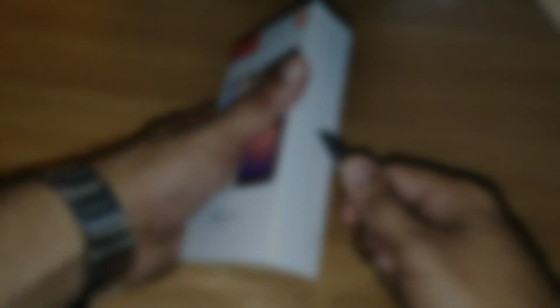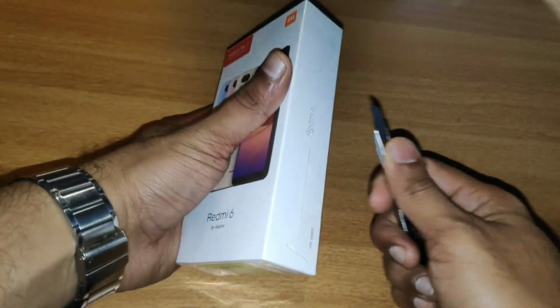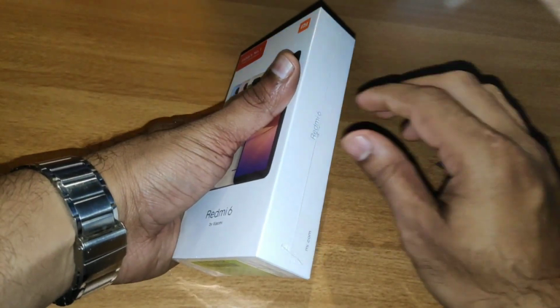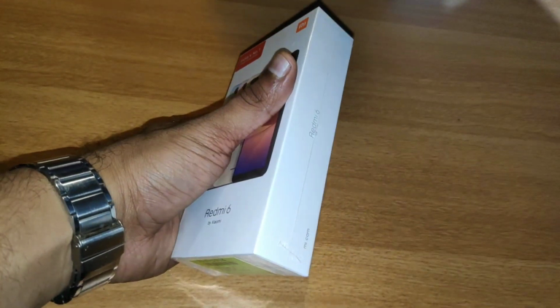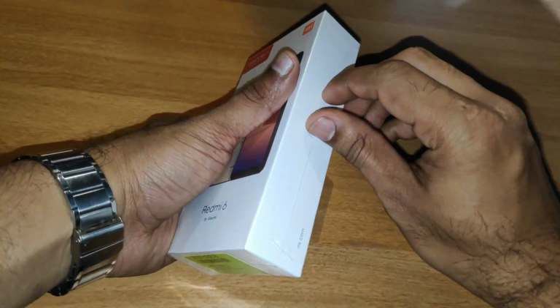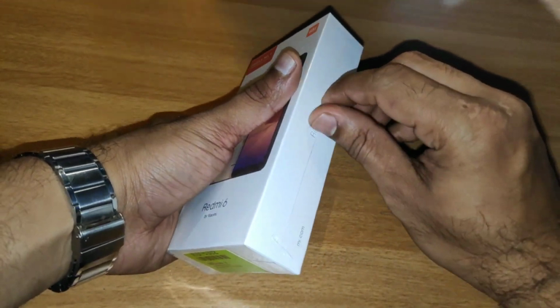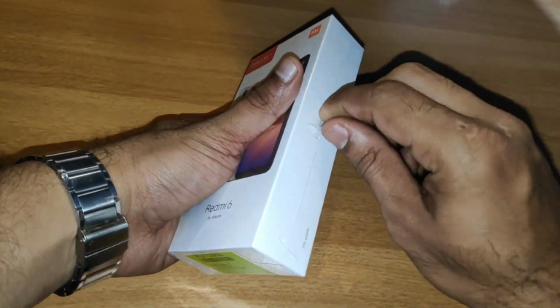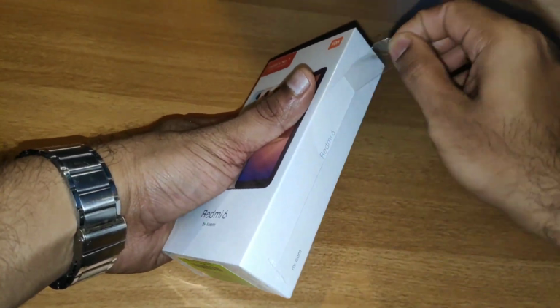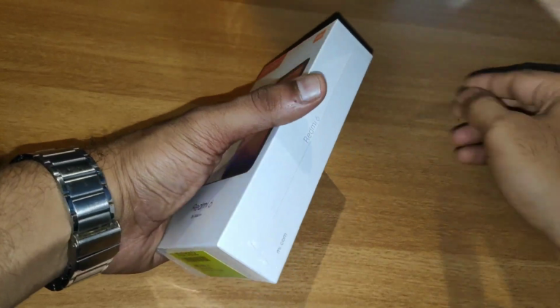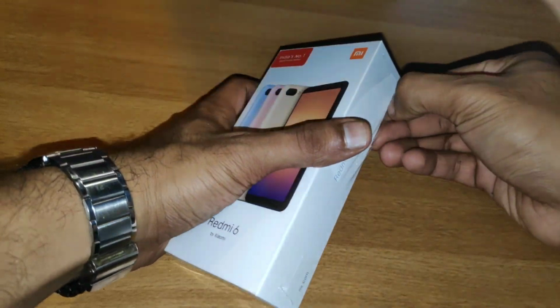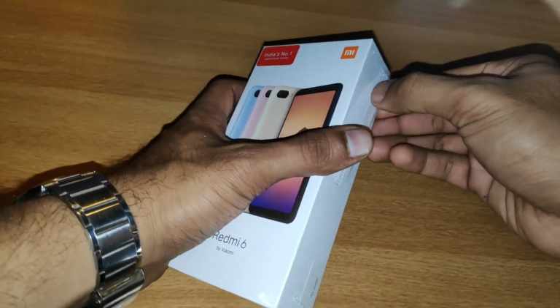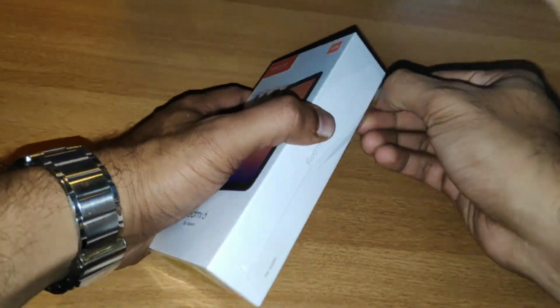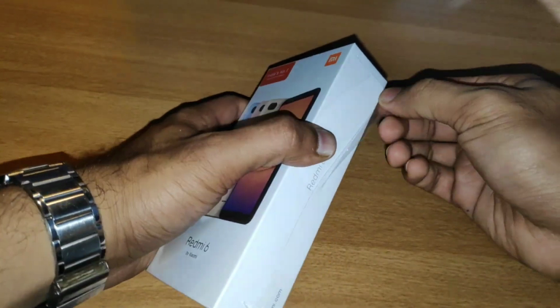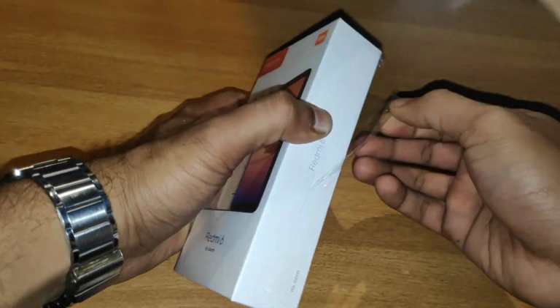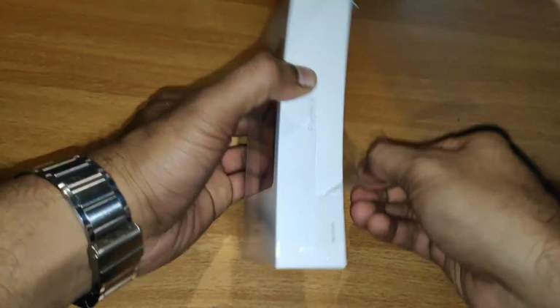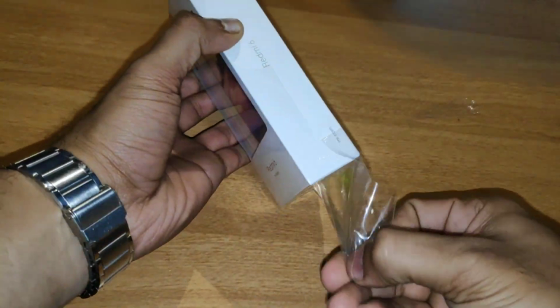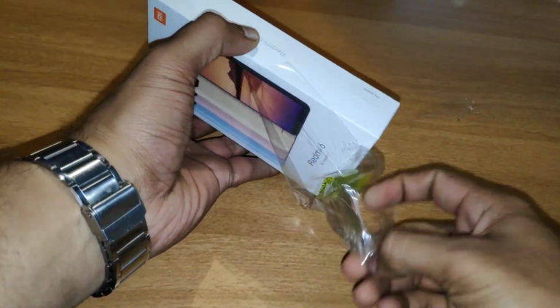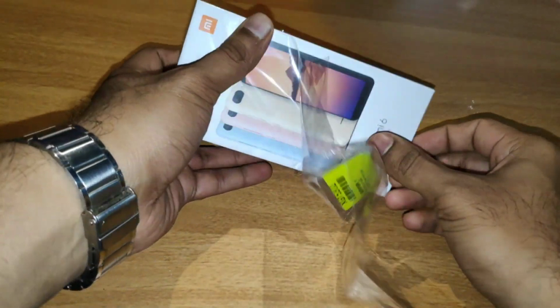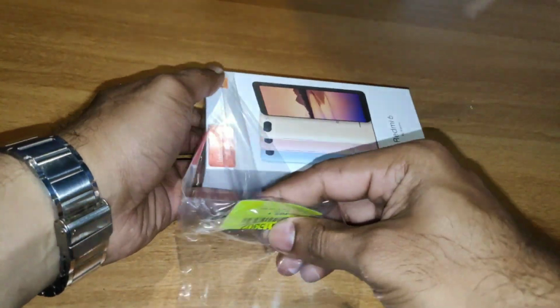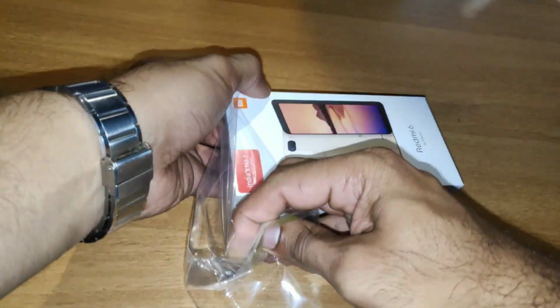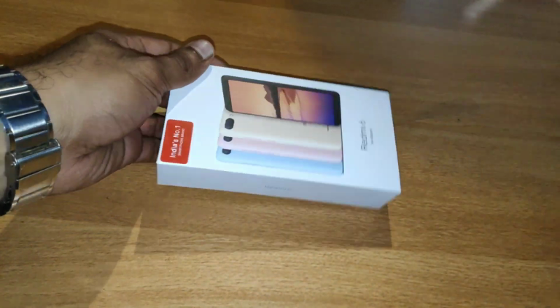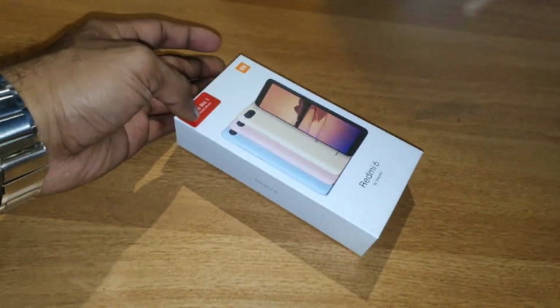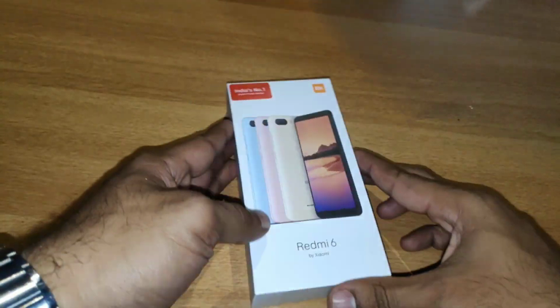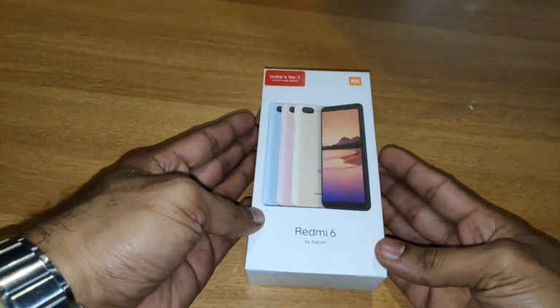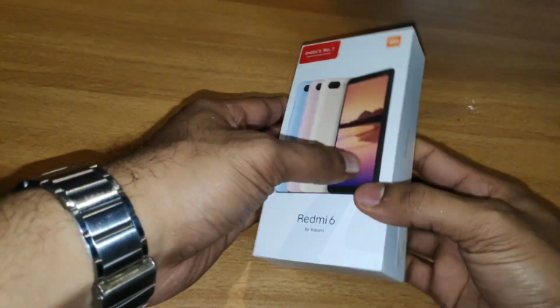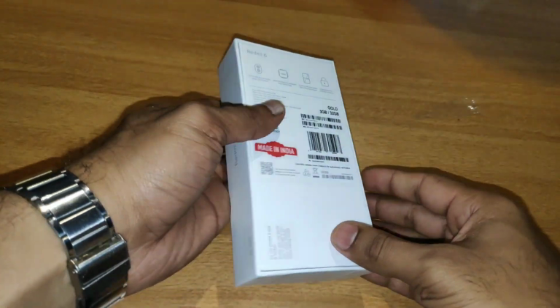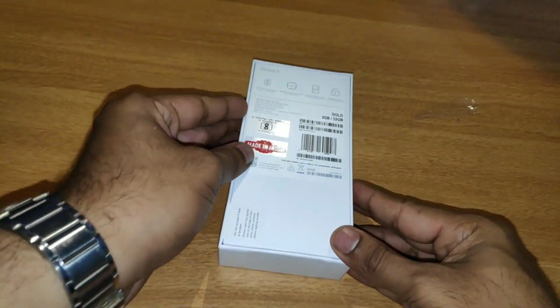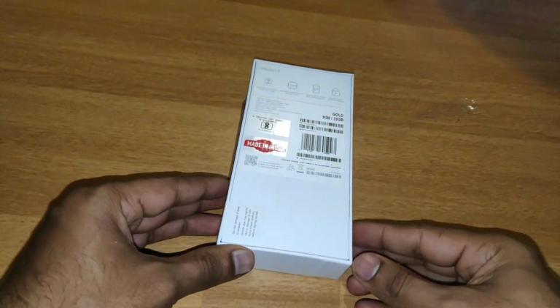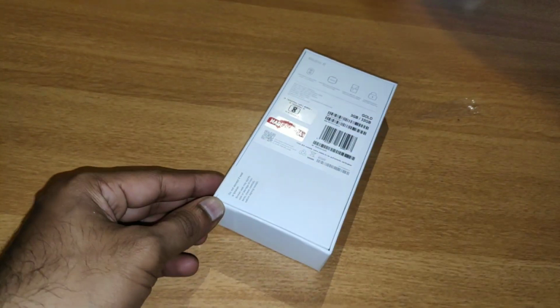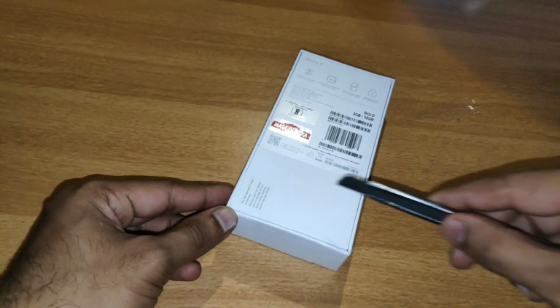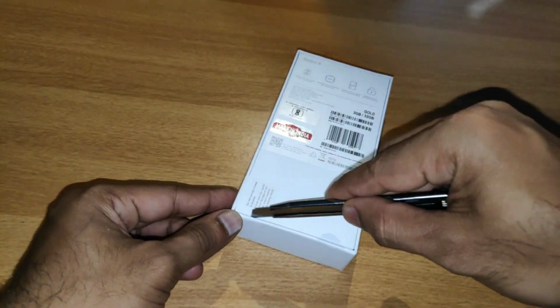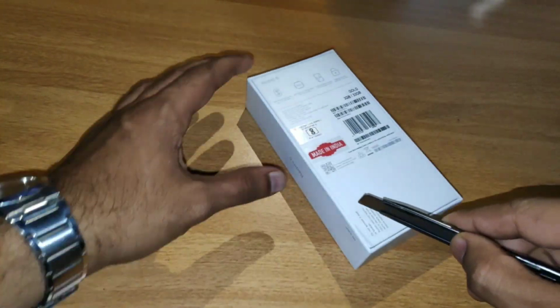The Redmi 5 is a good budget segment device. It has a great chipset and is a good price. It is a good trend for Xiaomi in the Indian market.